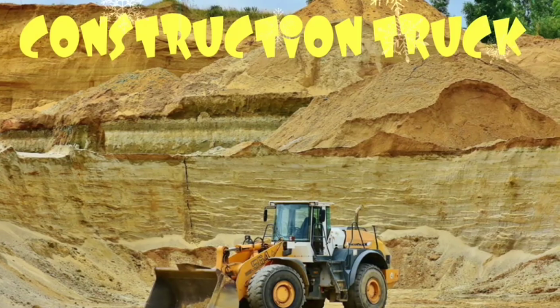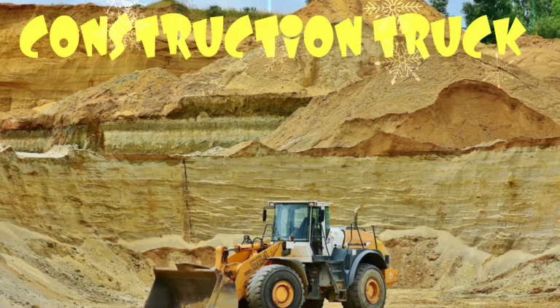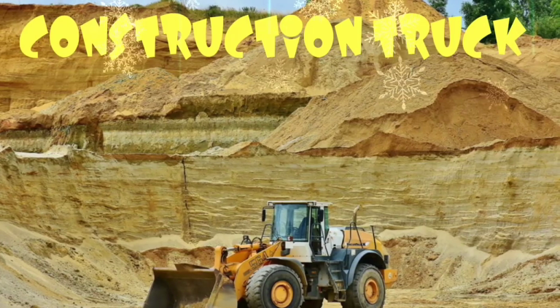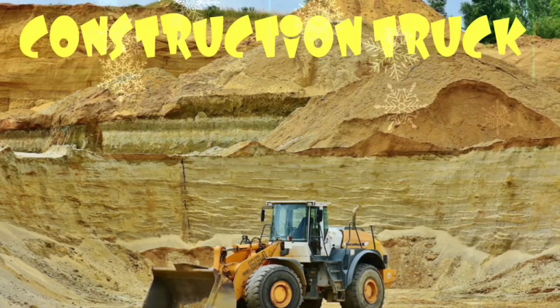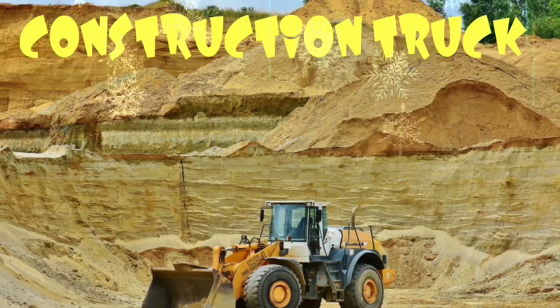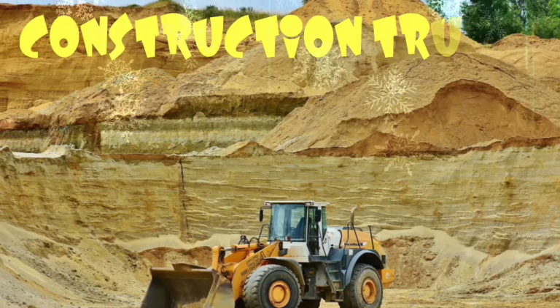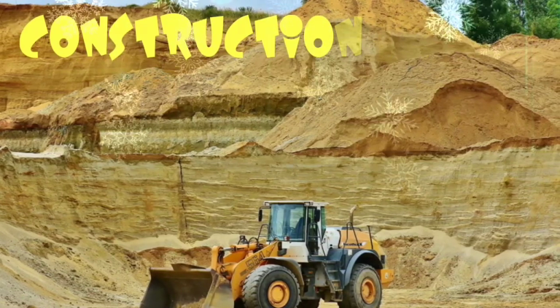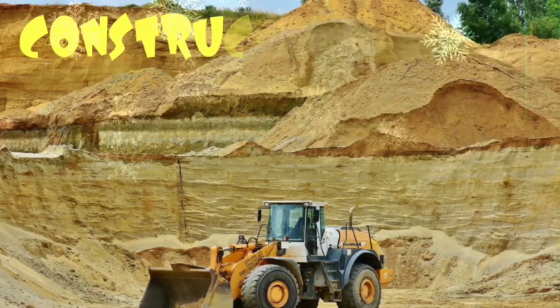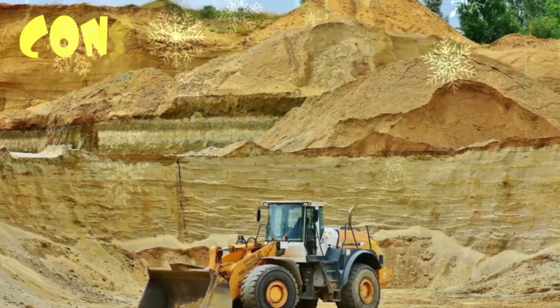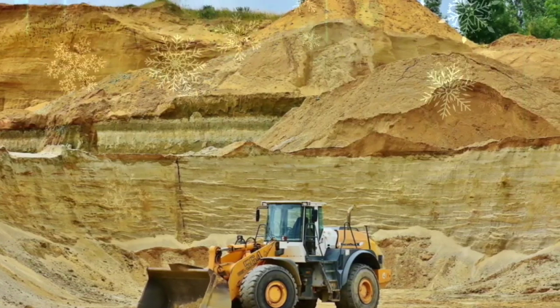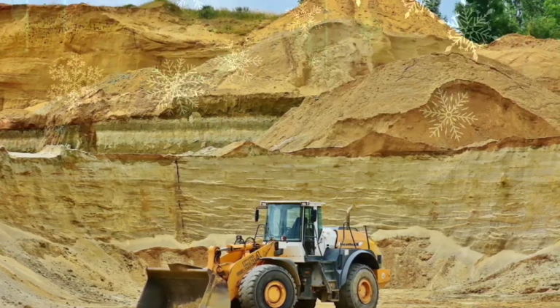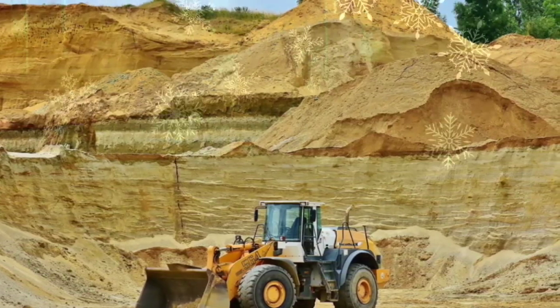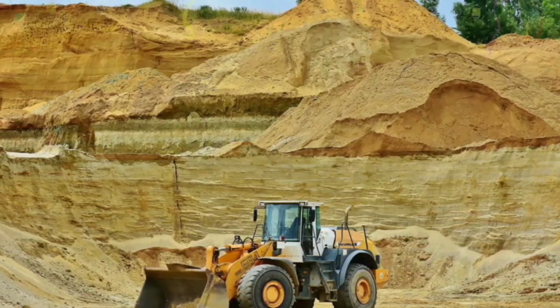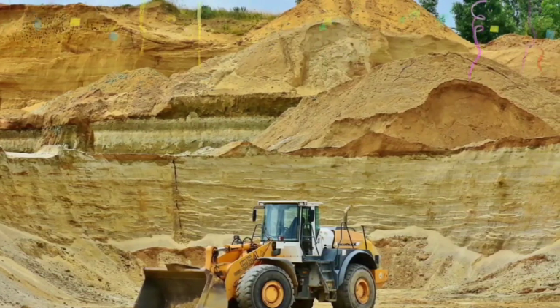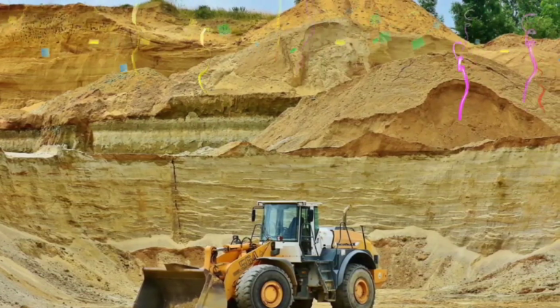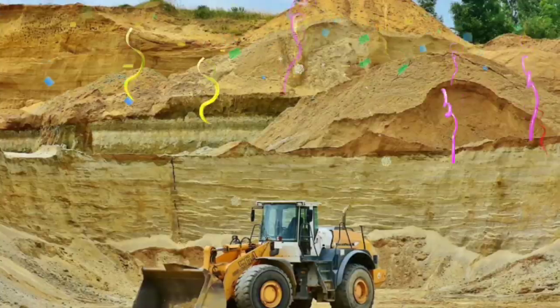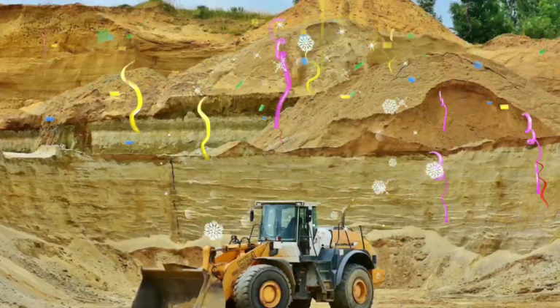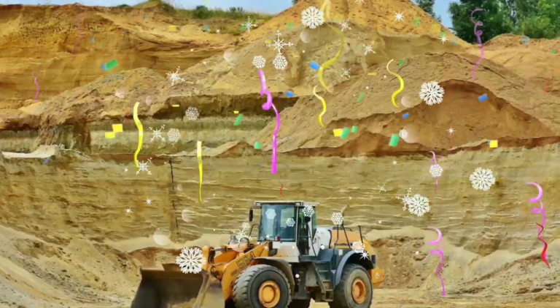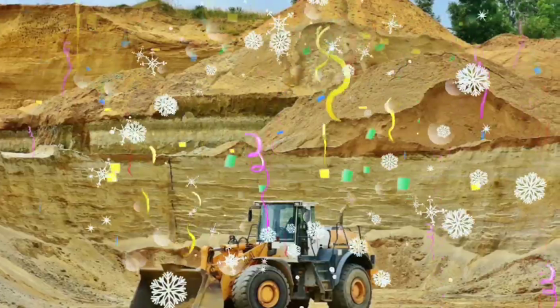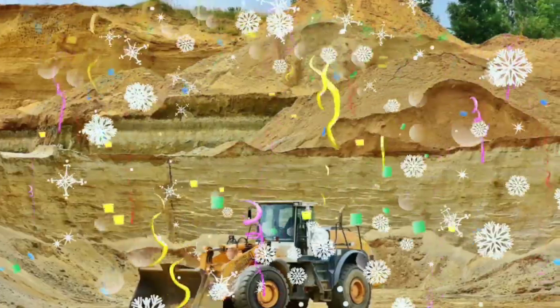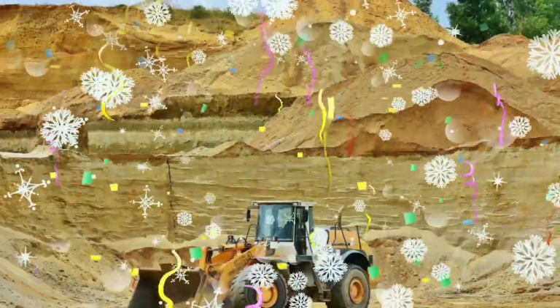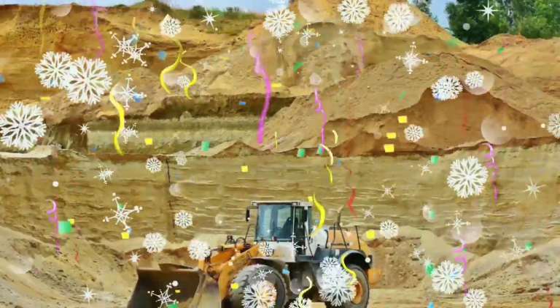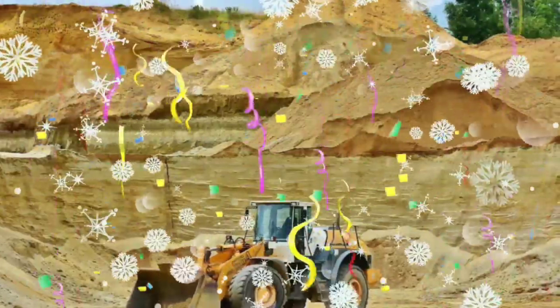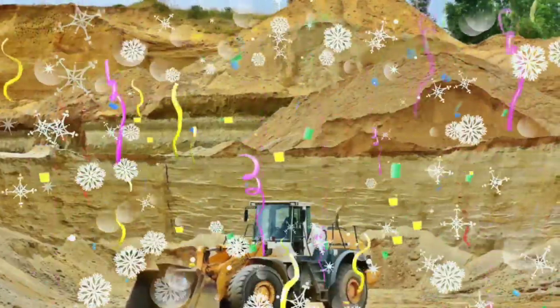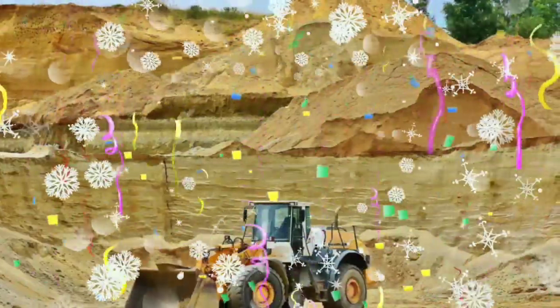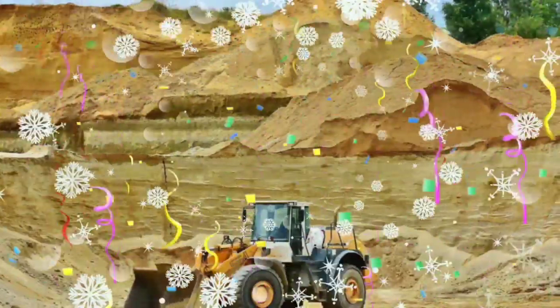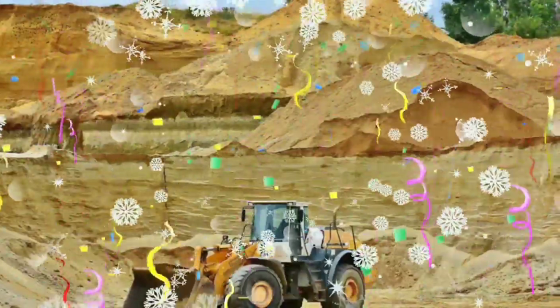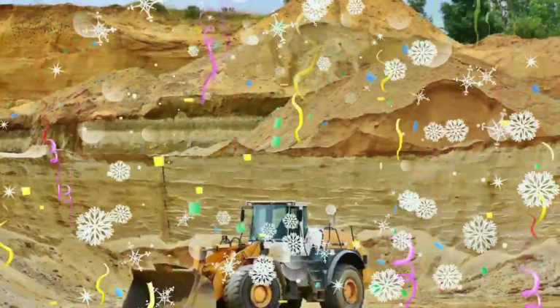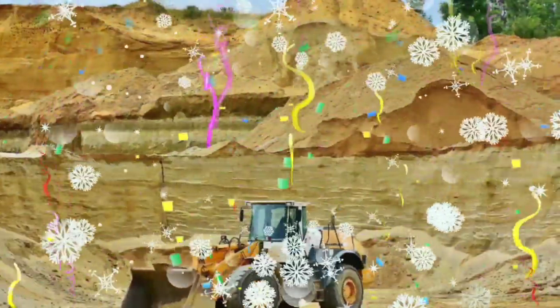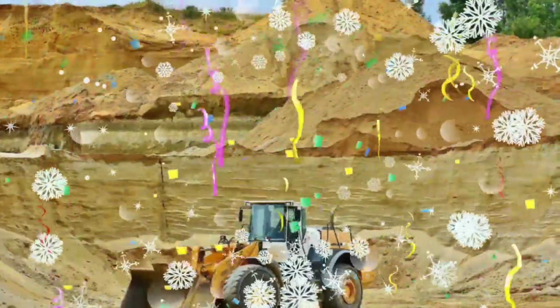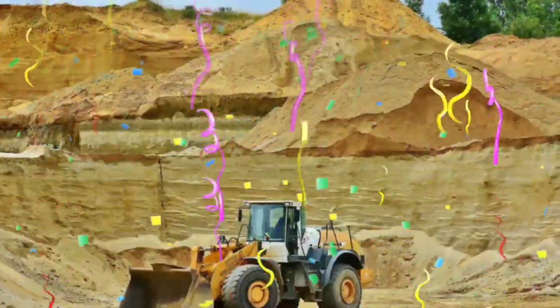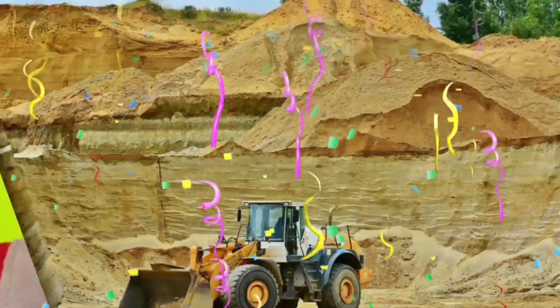Construction truck! Look at all of that dirt. Look at the size of that truck — that's definitely not a toy truck, that is a real bulldozer.